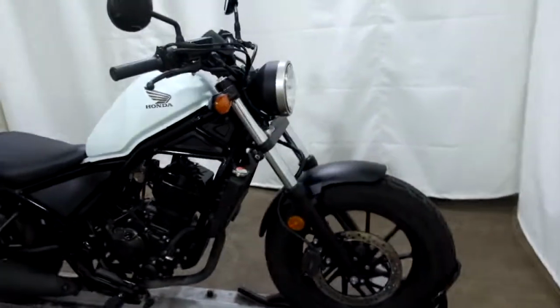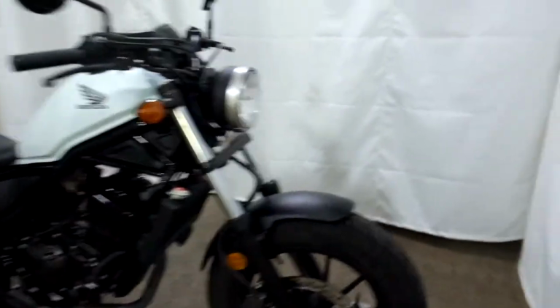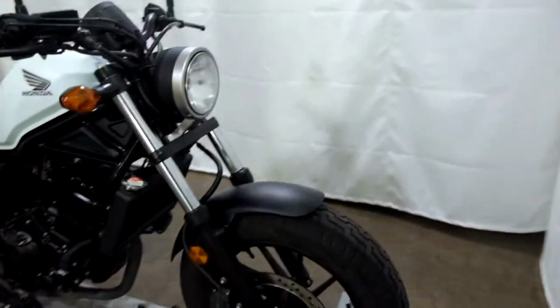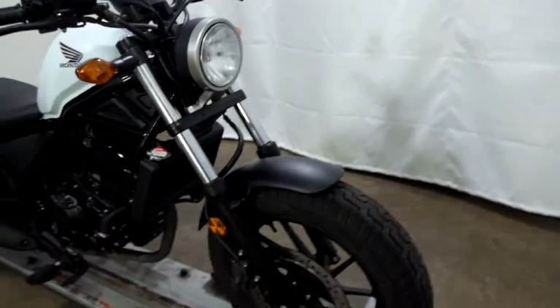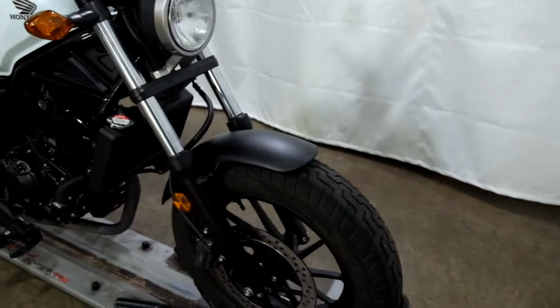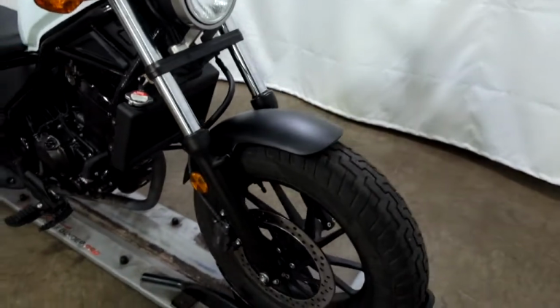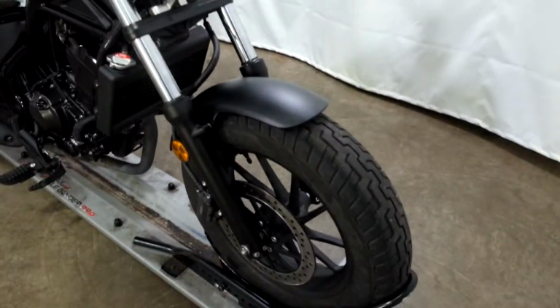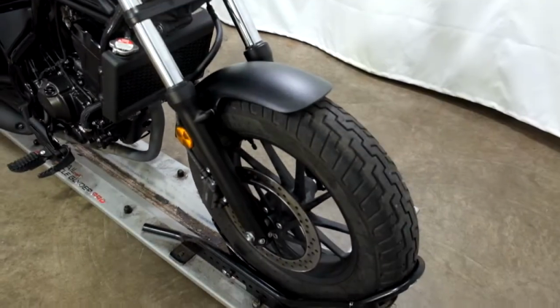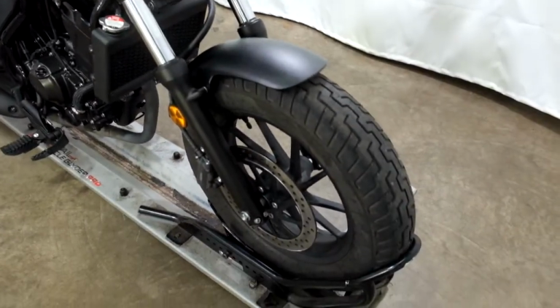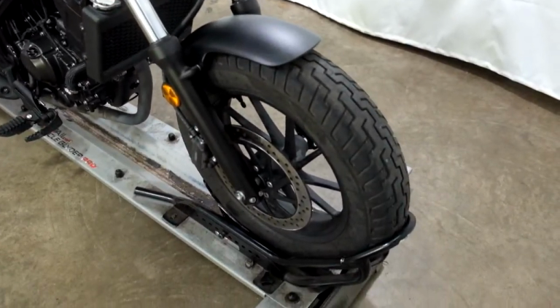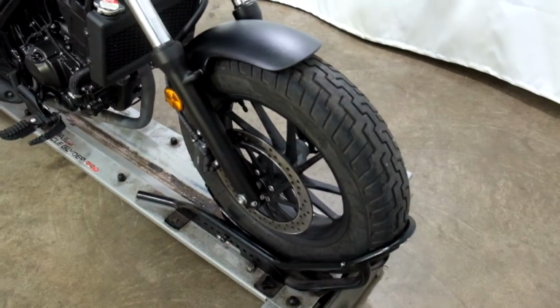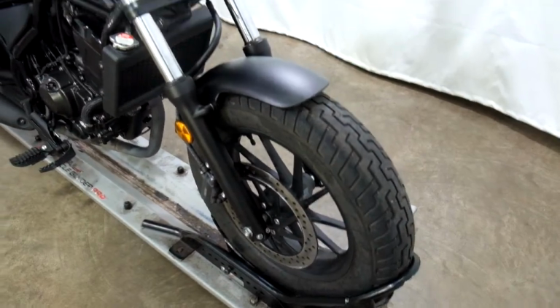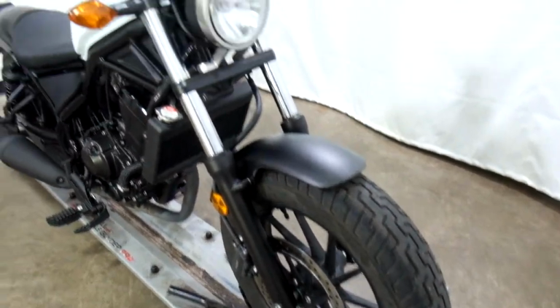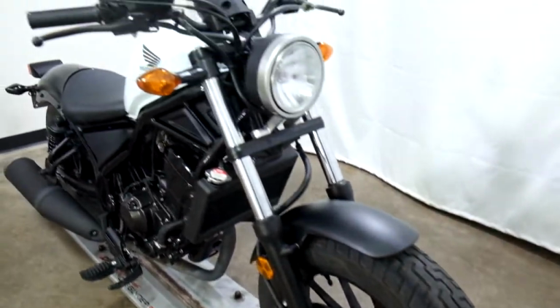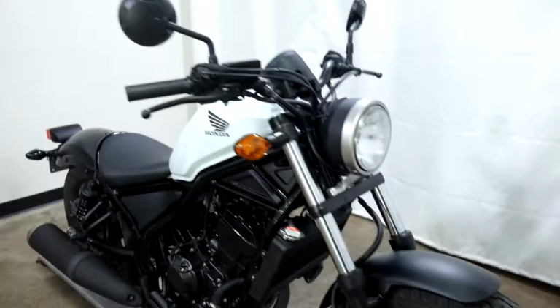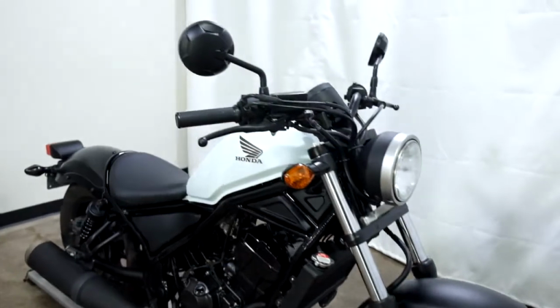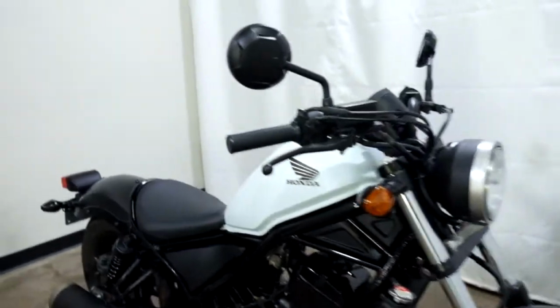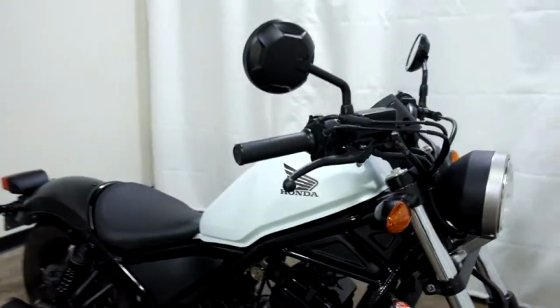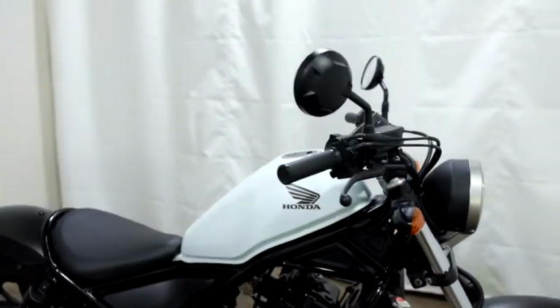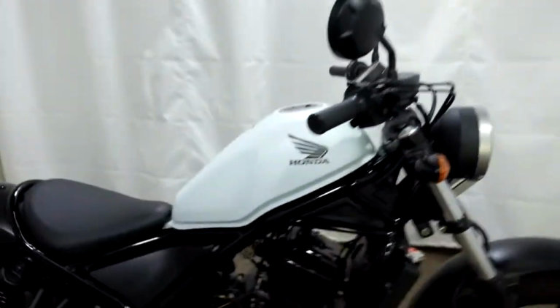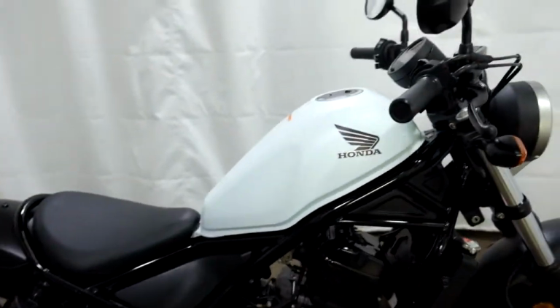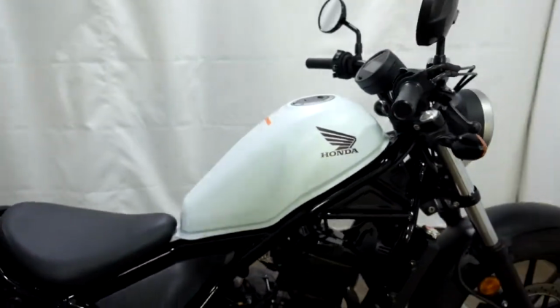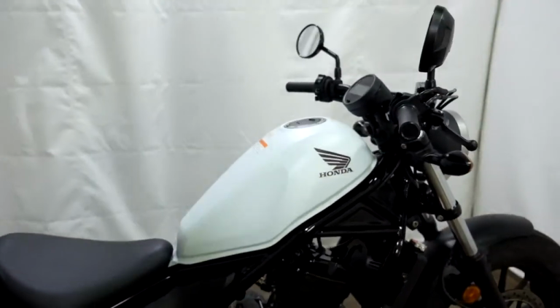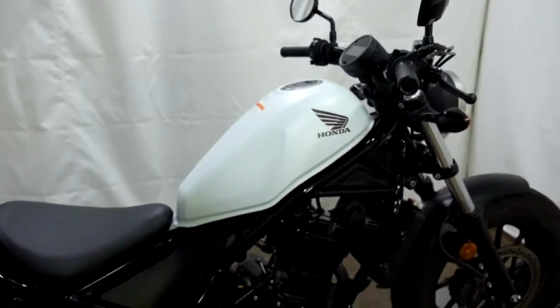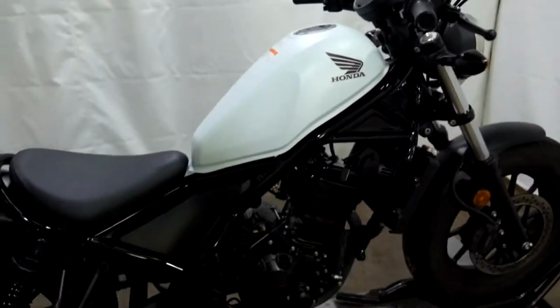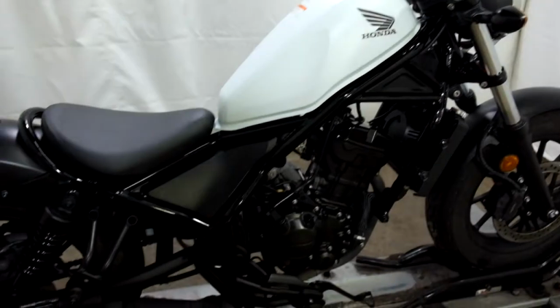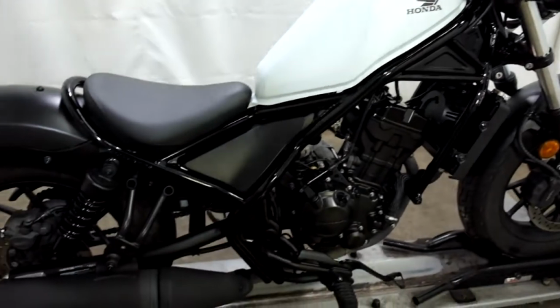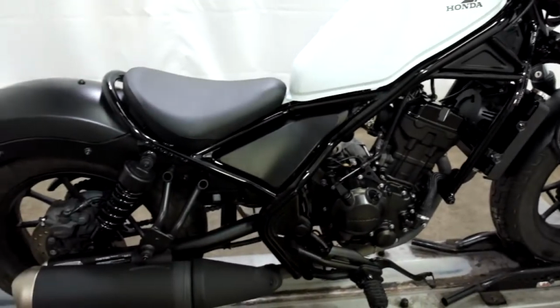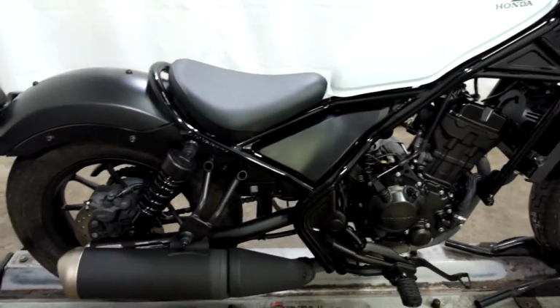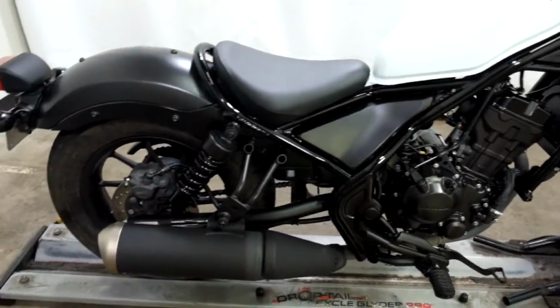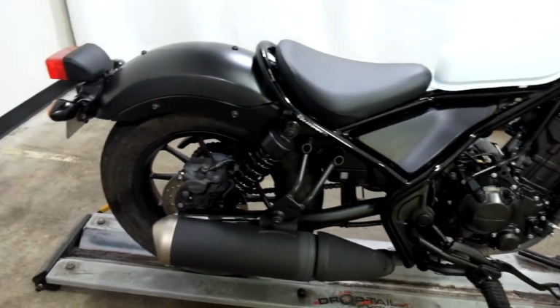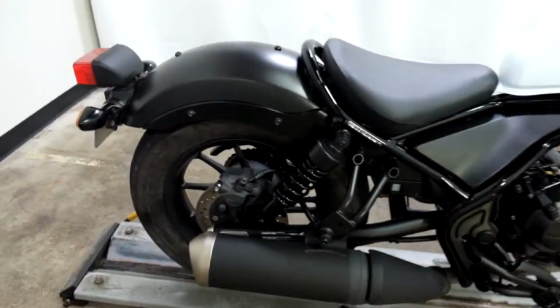This entry-level cruiser has 2,600 miles on it, so the tires are still in good shape. It is all stock and from what I can tell, pretty clean — doesn't show any signs of tip-over or lay-down damage.